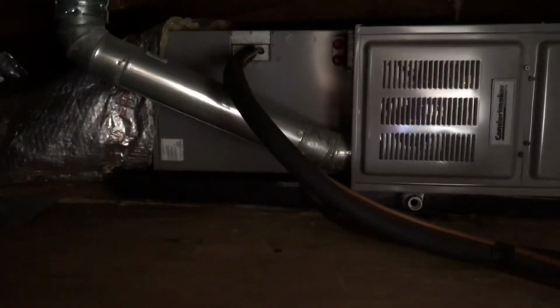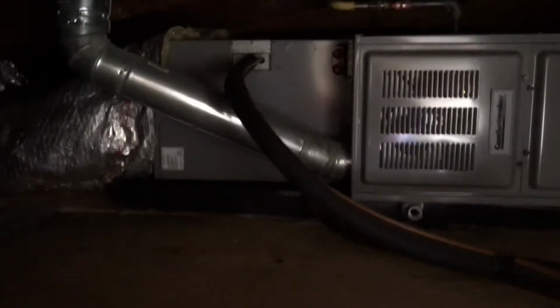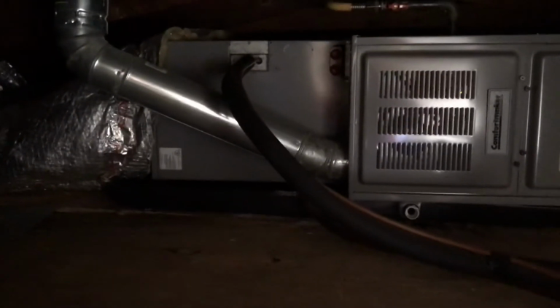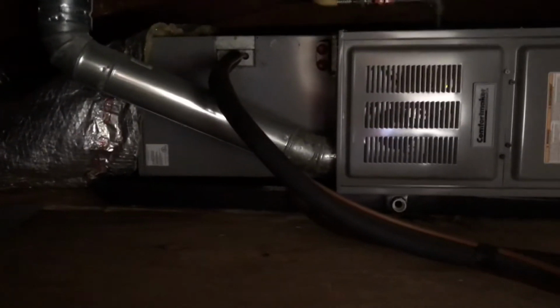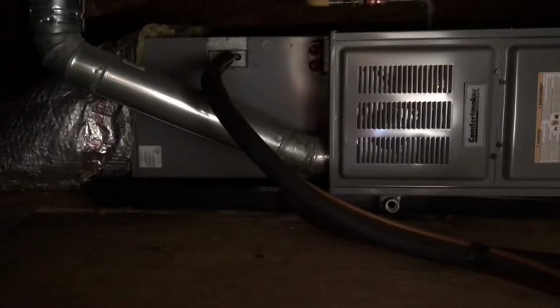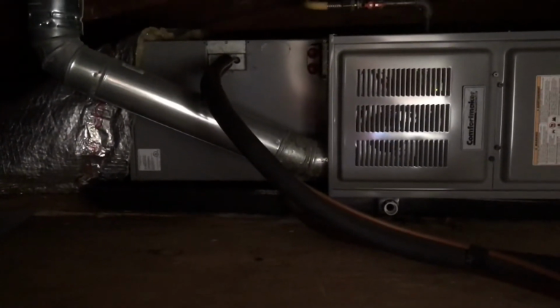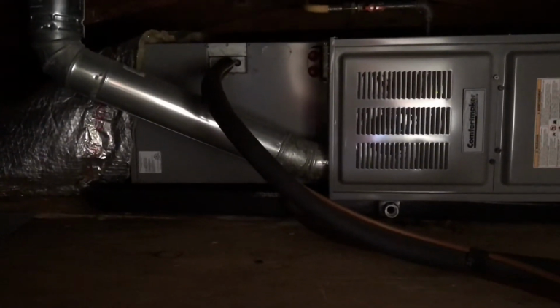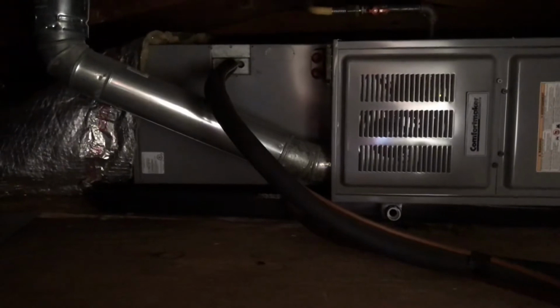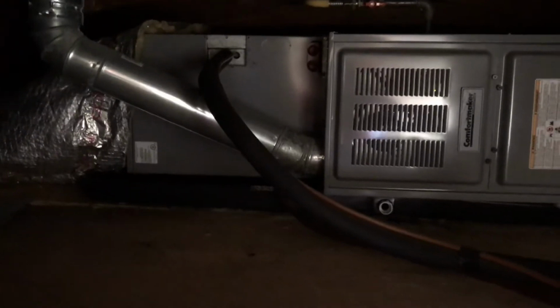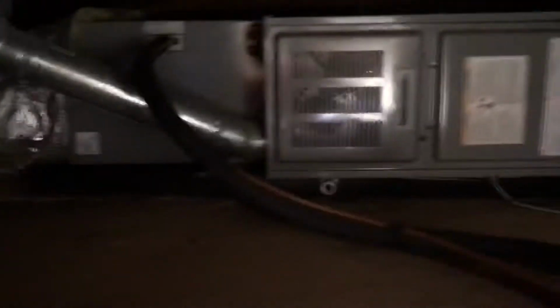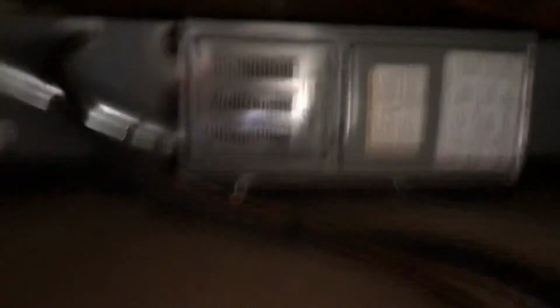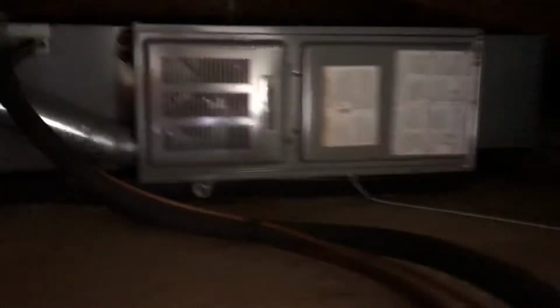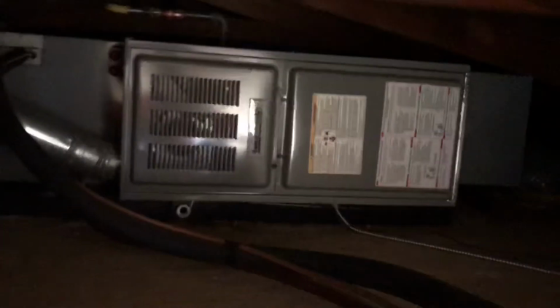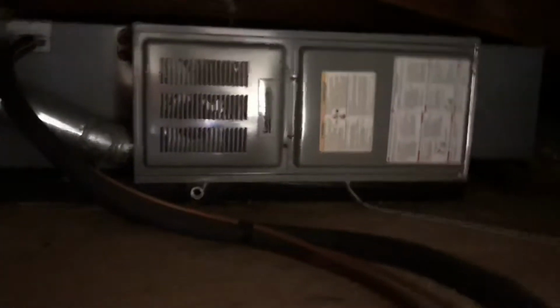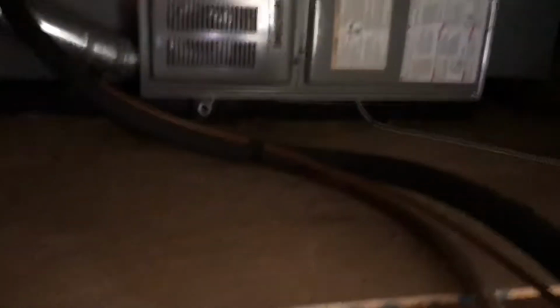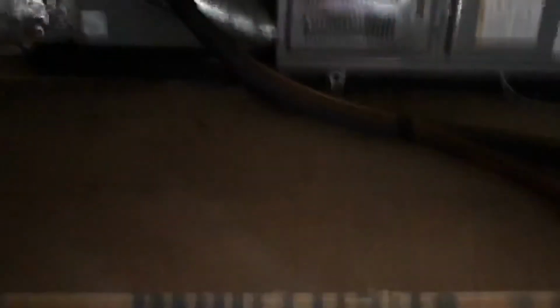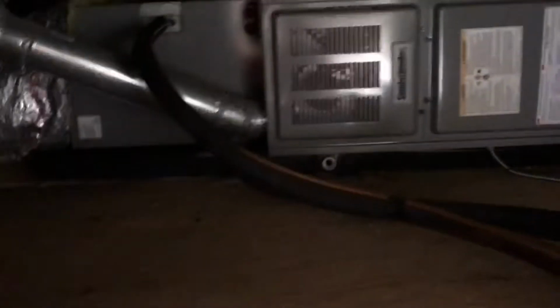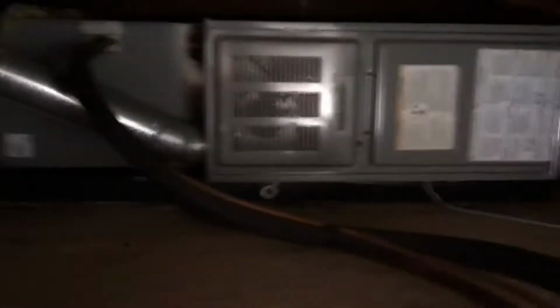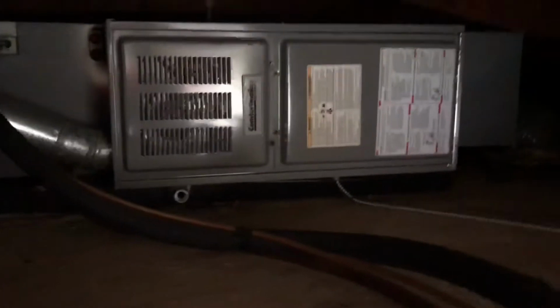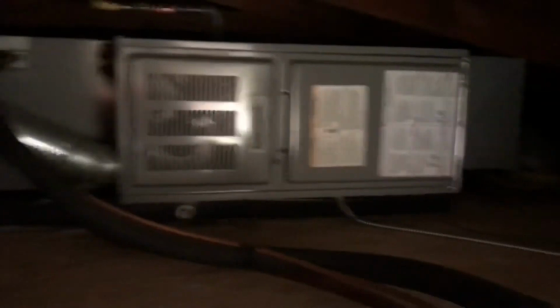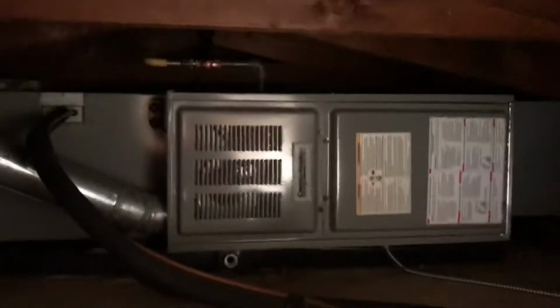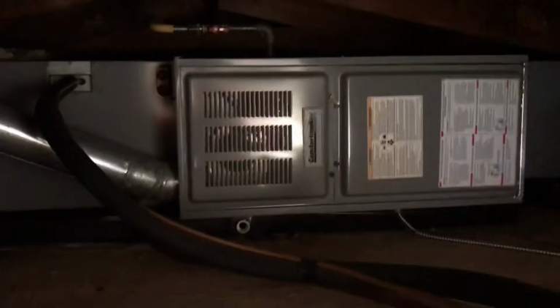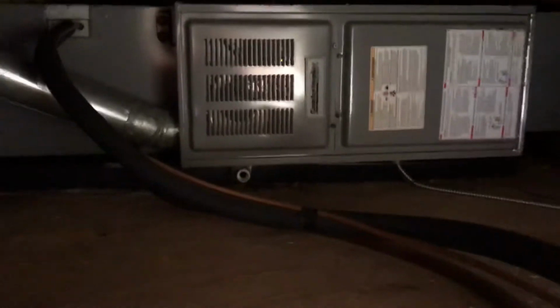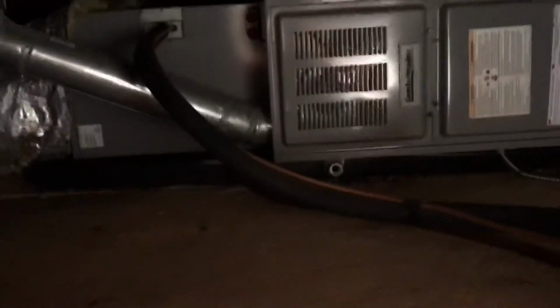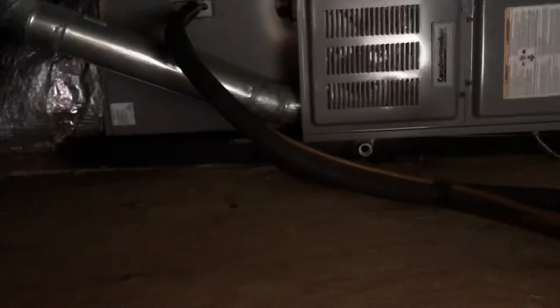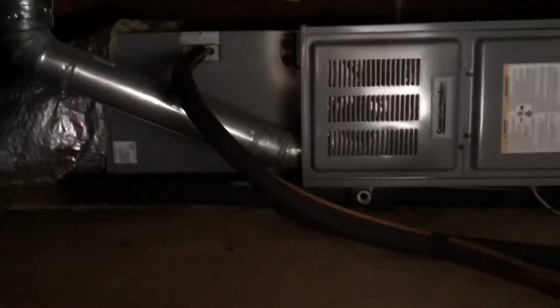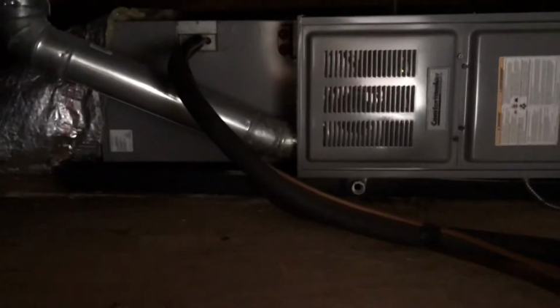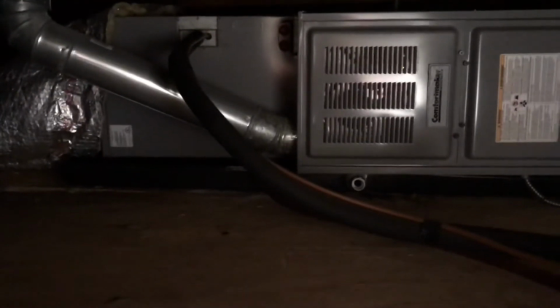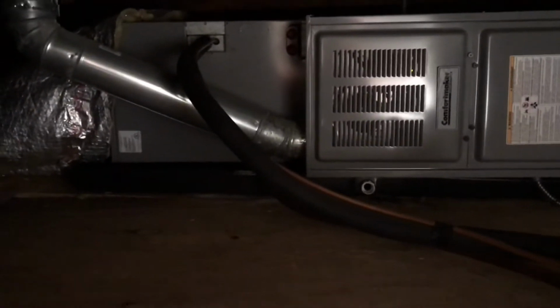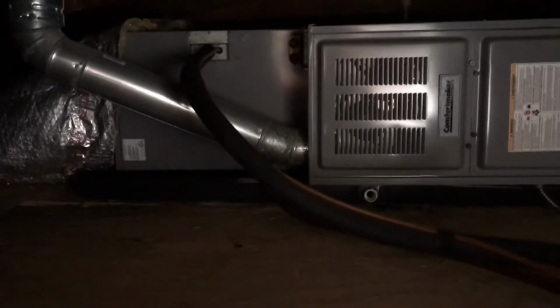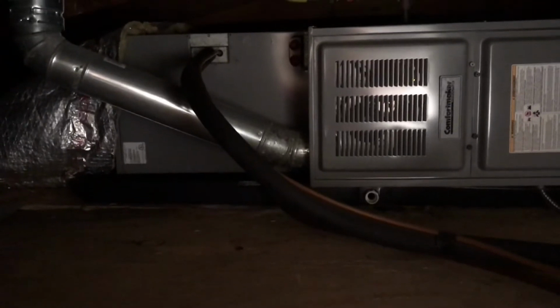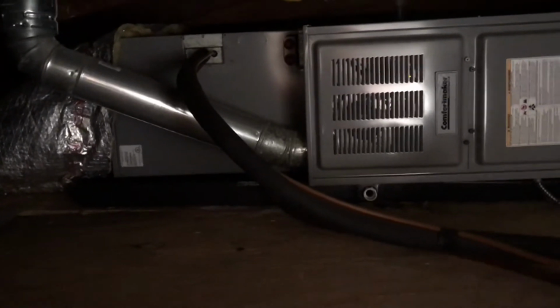Here in Florissant looking at an AC and coil only replacement. The house is on a concrete slab, so the 80% furnace and A-coil are in the attic space.